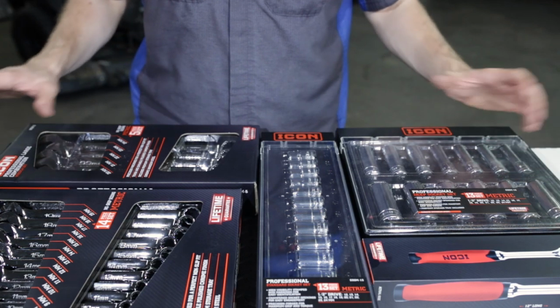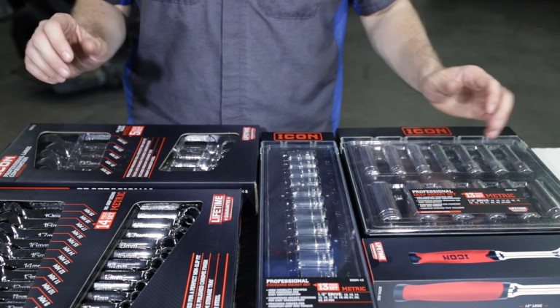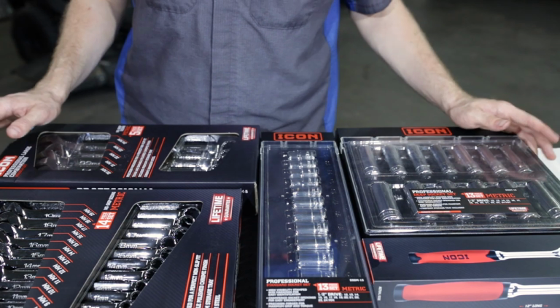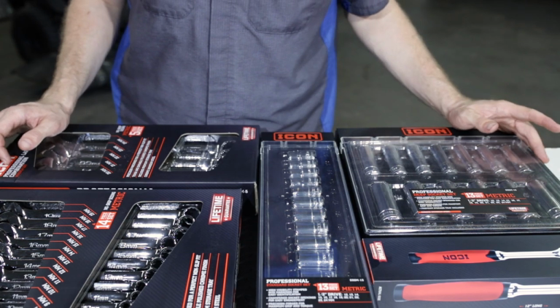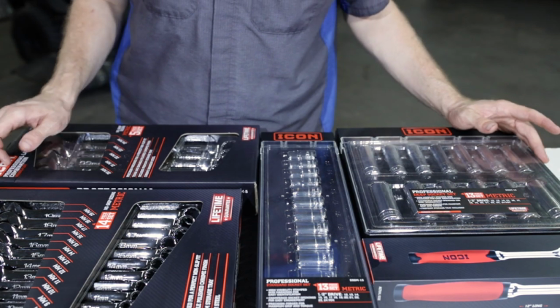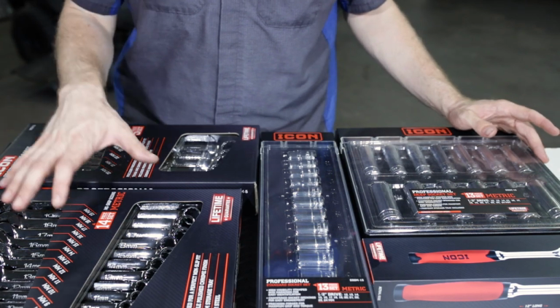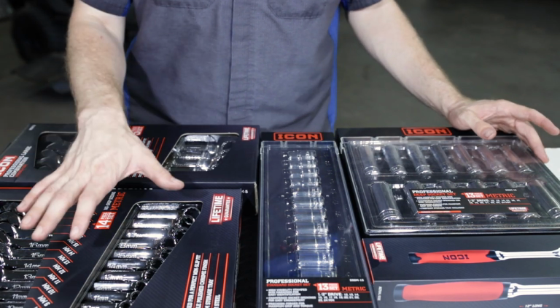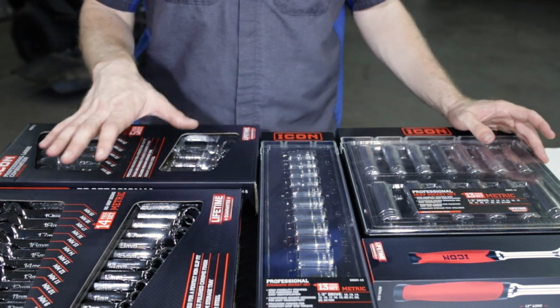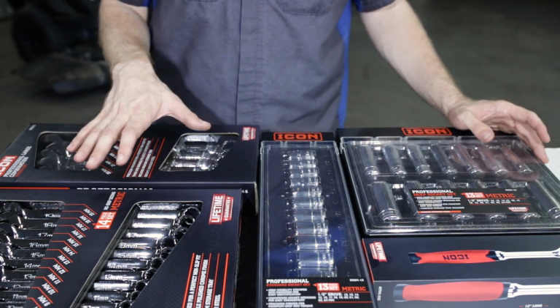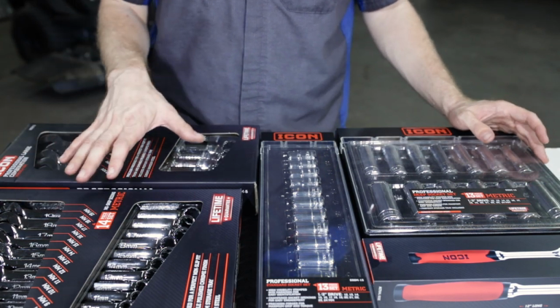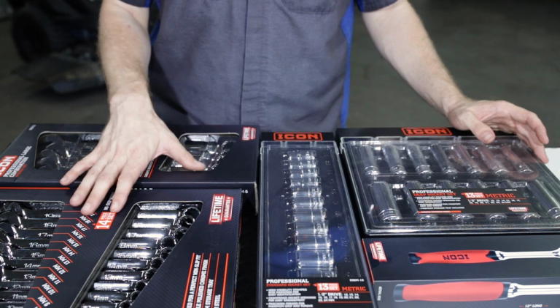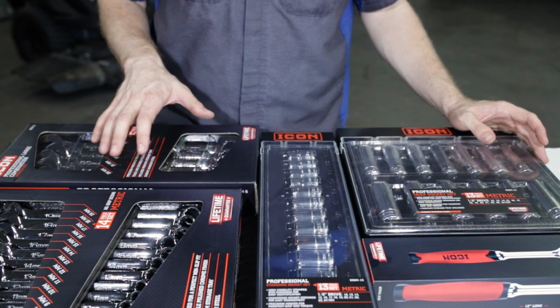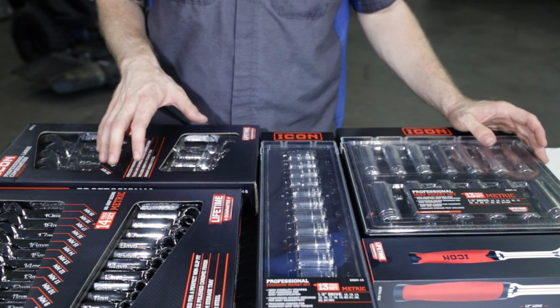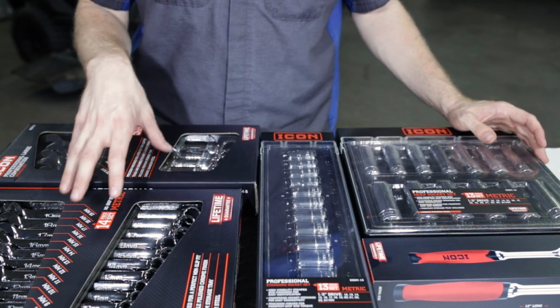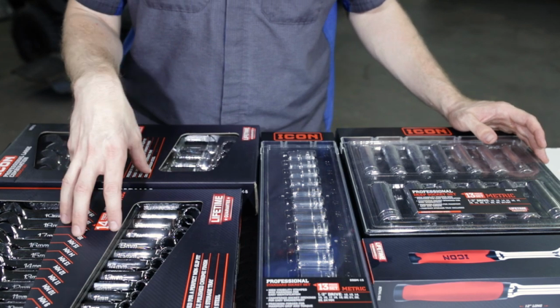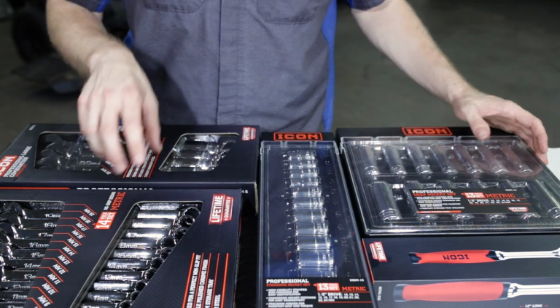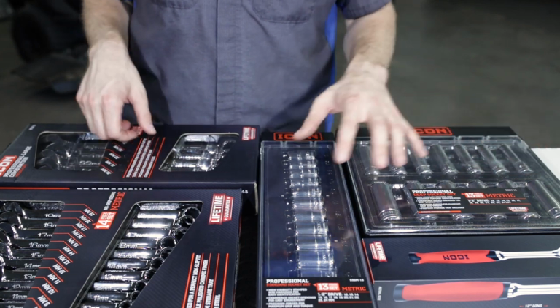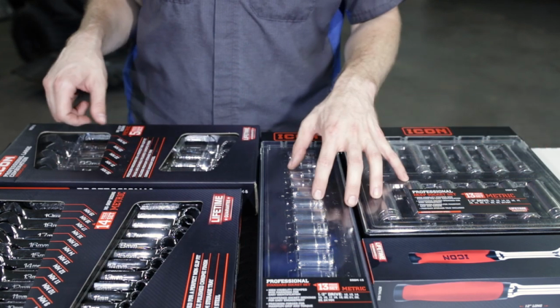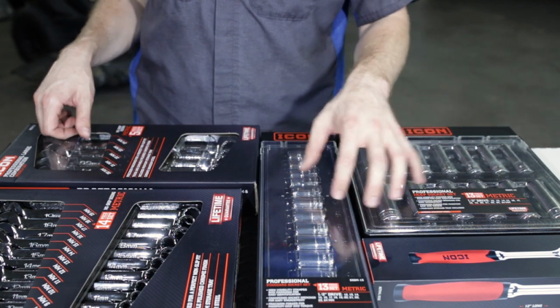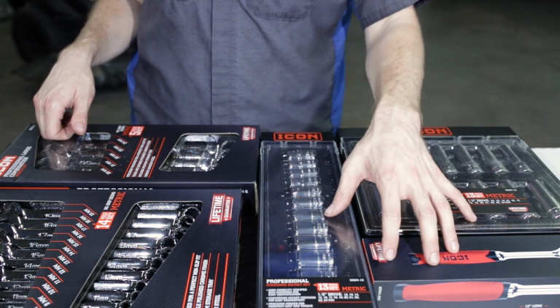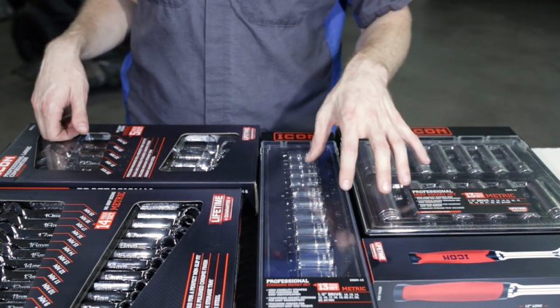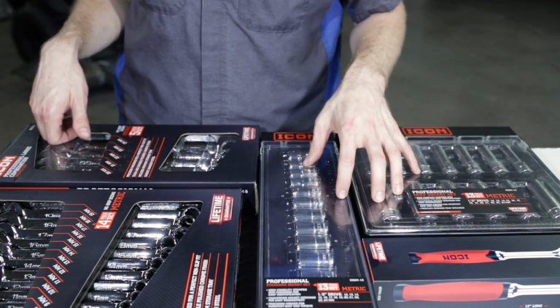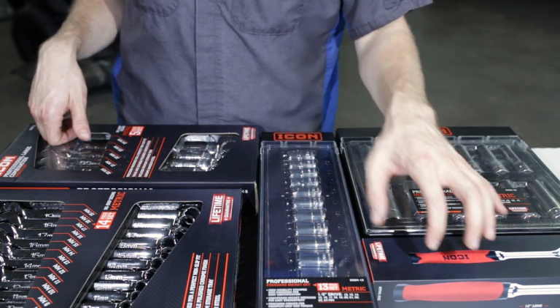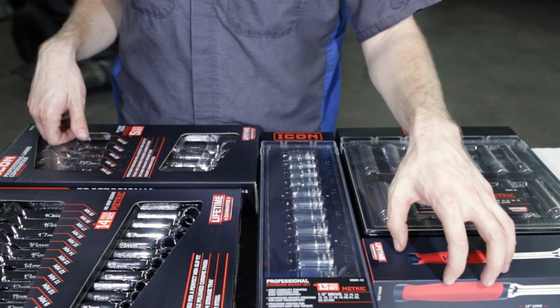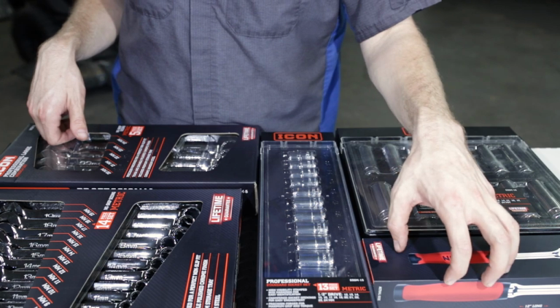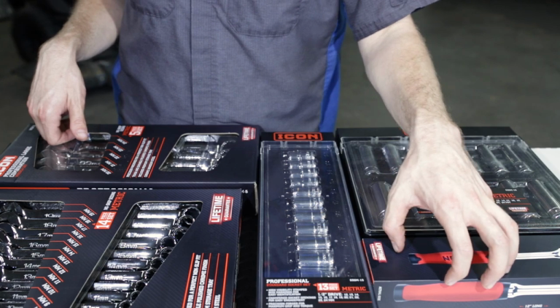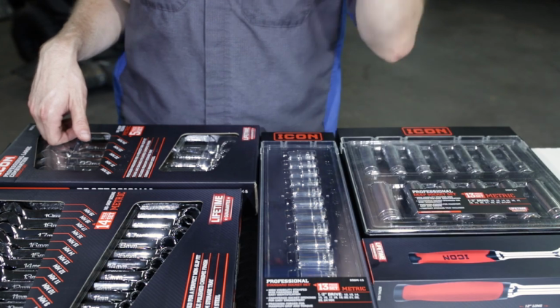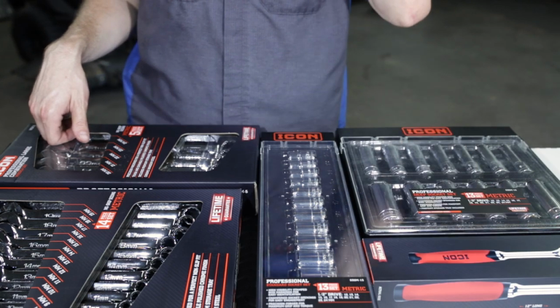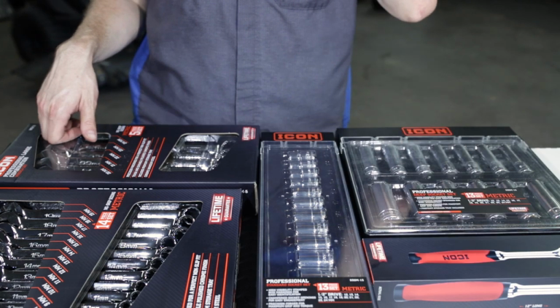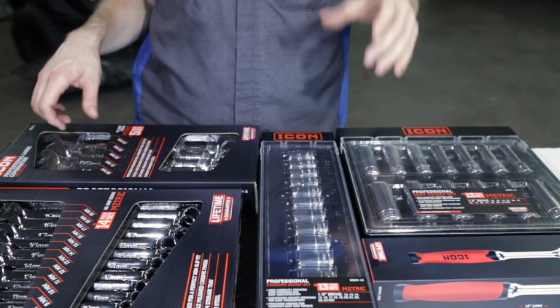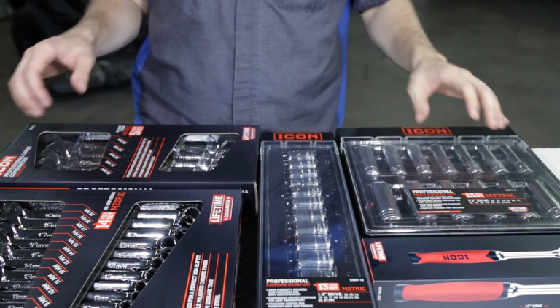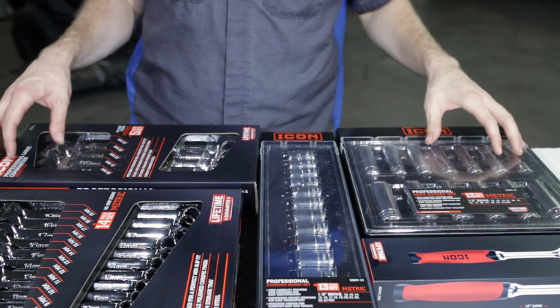I'm going to break these down into probably two videos, maybe three — one on the wrenches, one on the sockets and the ratchet, or one on the sockets and one on the ratchet. Not sure exactly which way we're going to break it down.